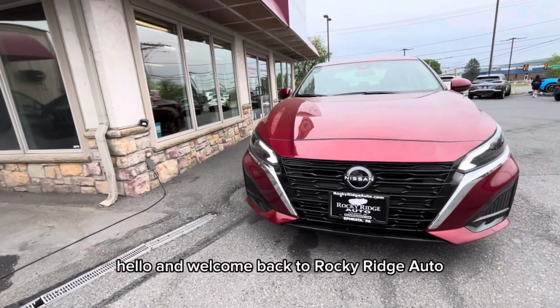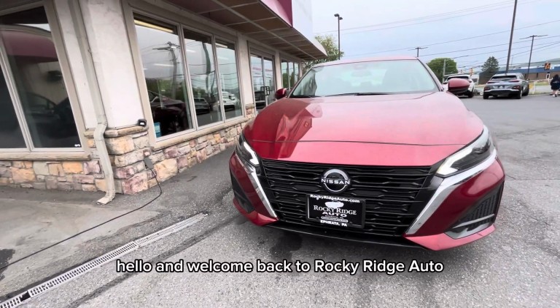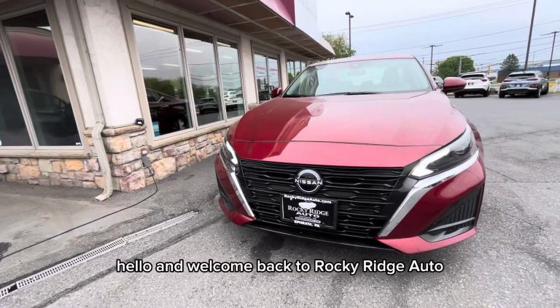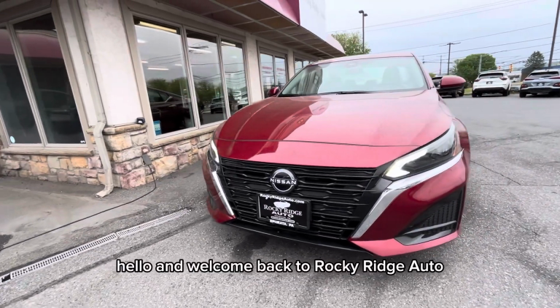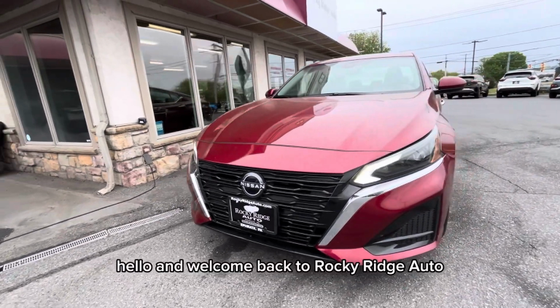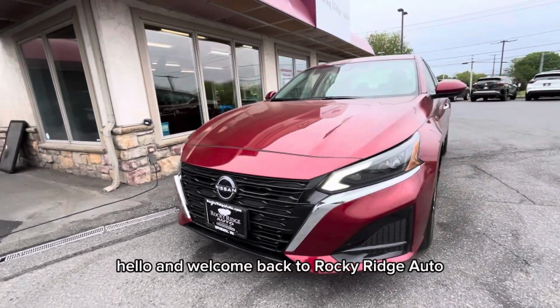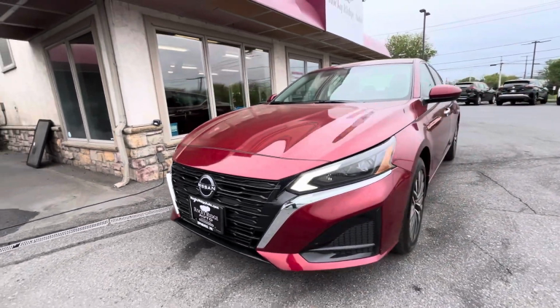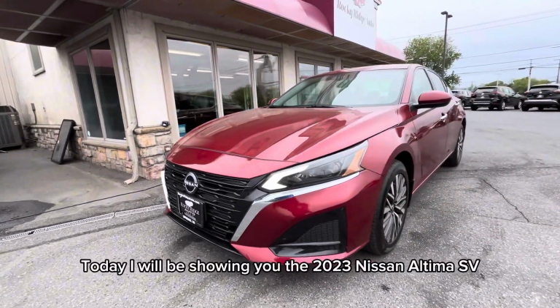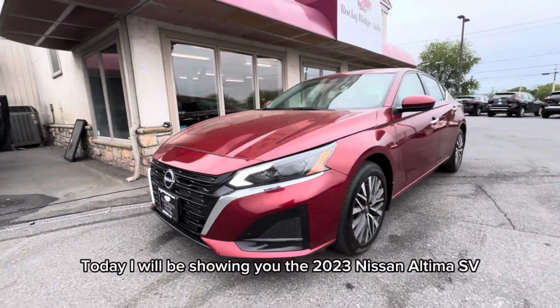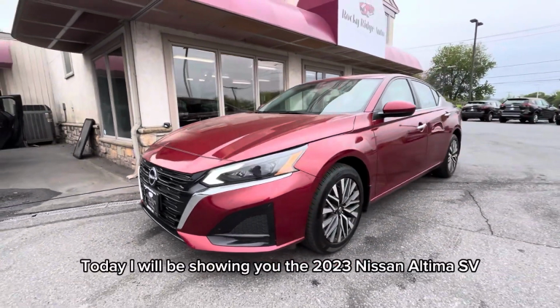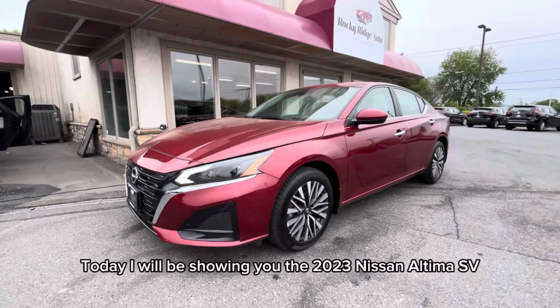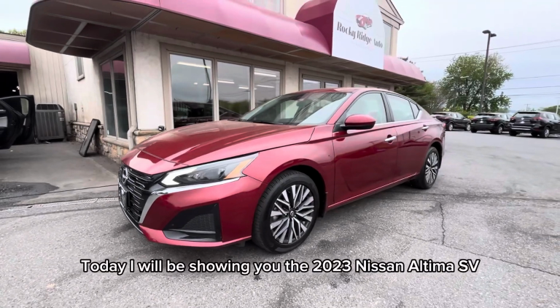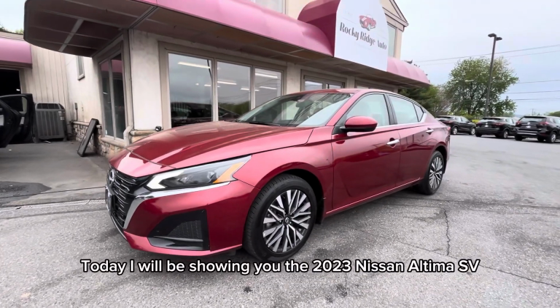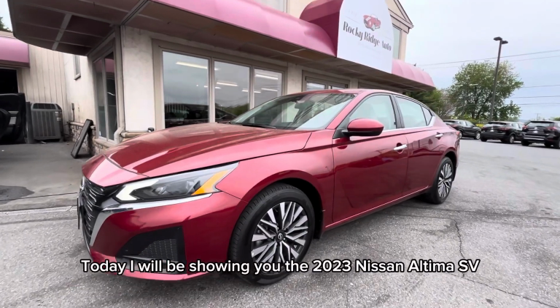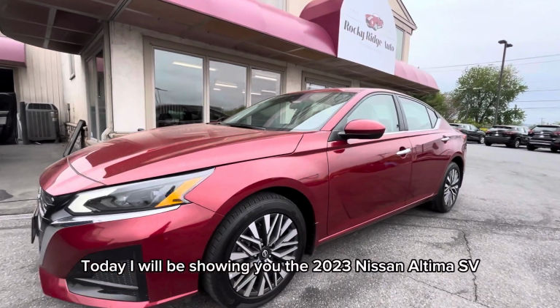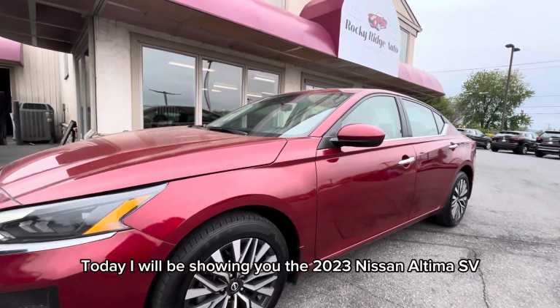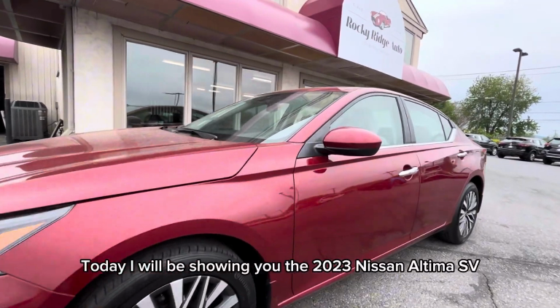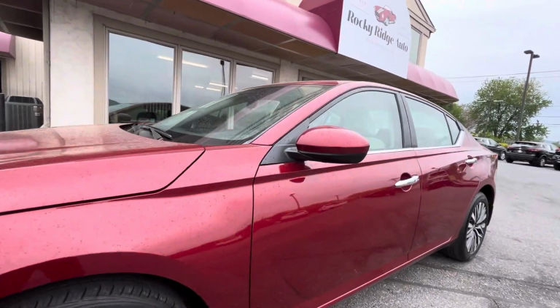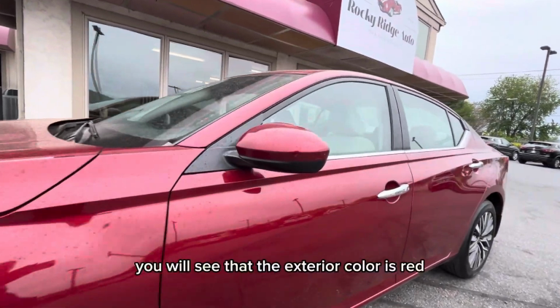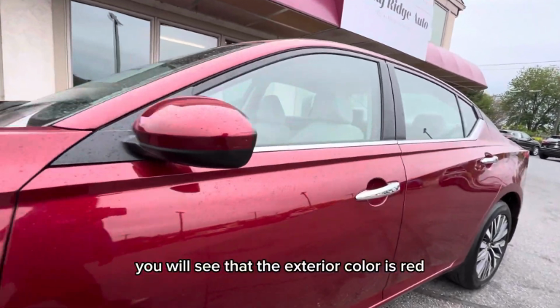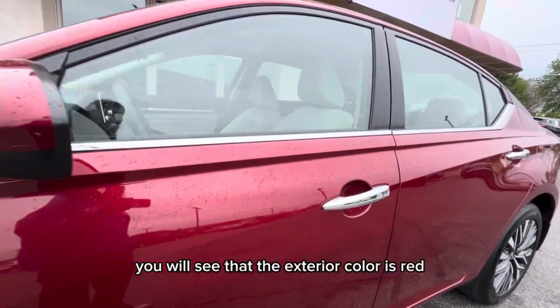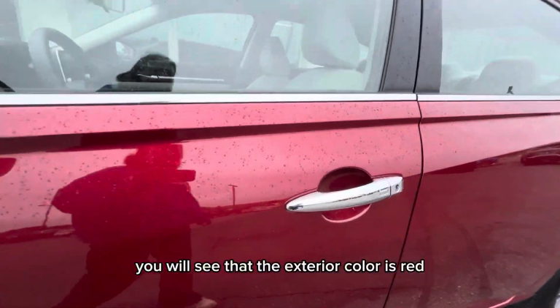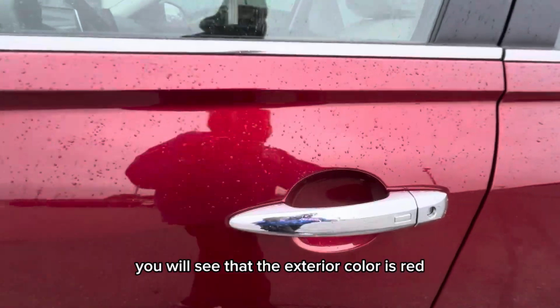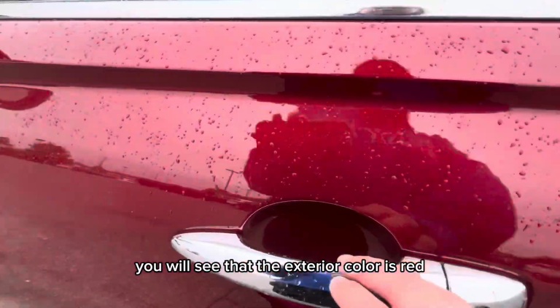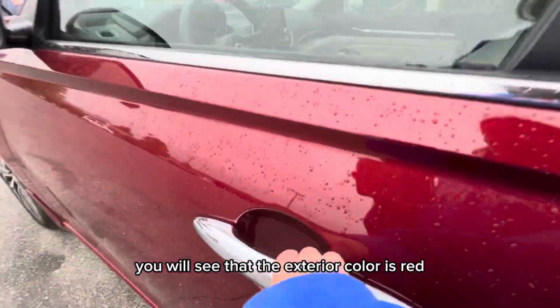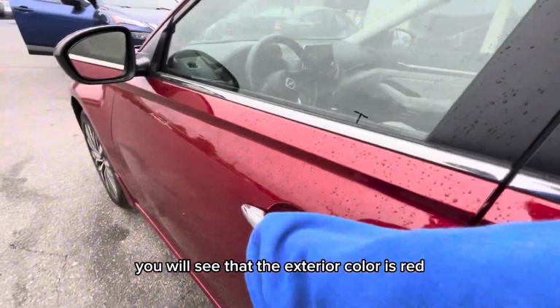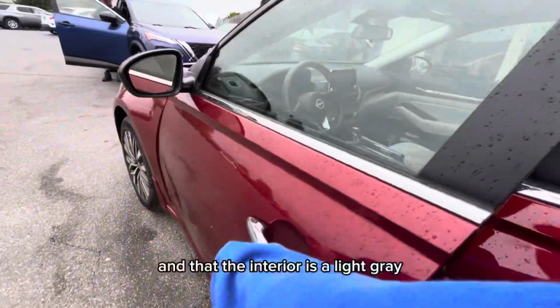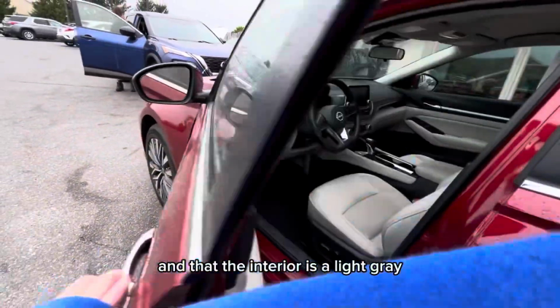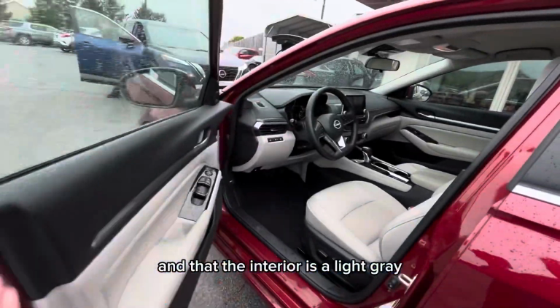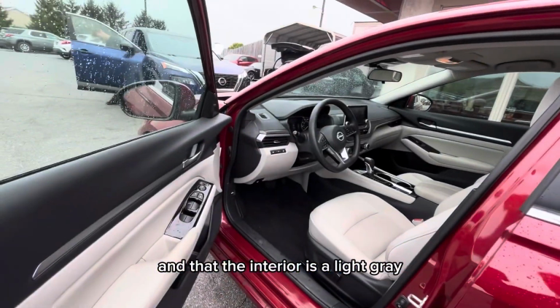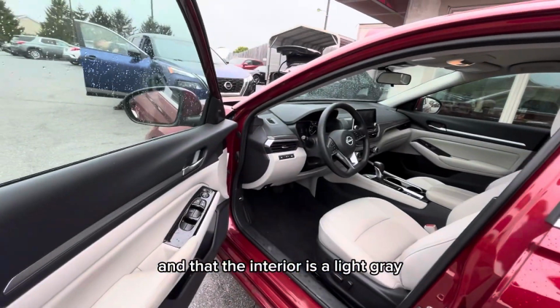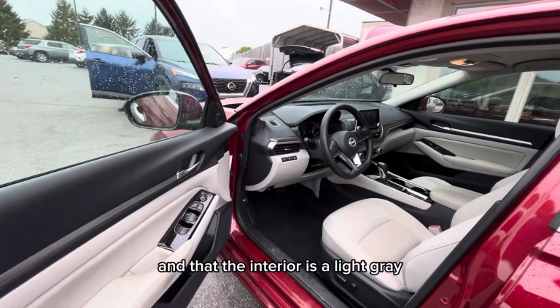Hello and welcome back to Rocky Ridge Auto. Today I will be showing you the 2023 Nissan Altima SV. You will see that the exterior color is red and the interior is a light gray.